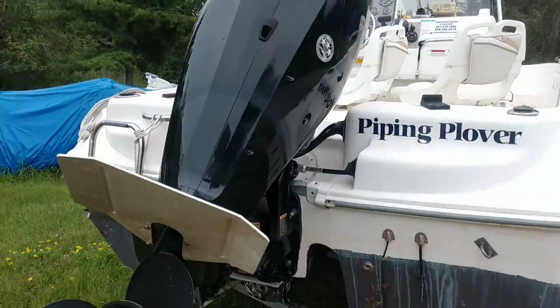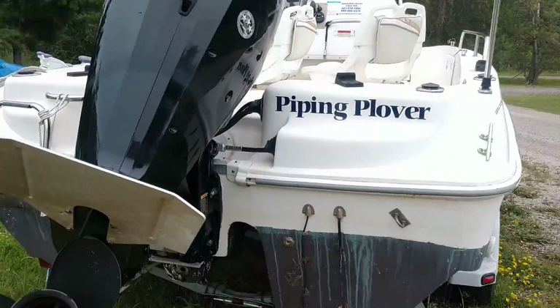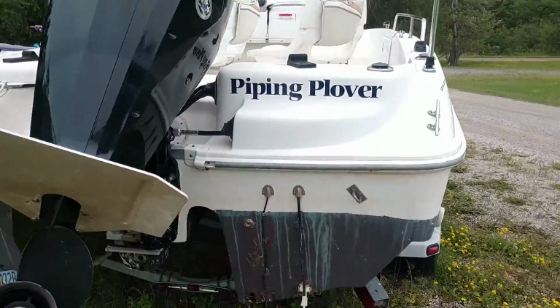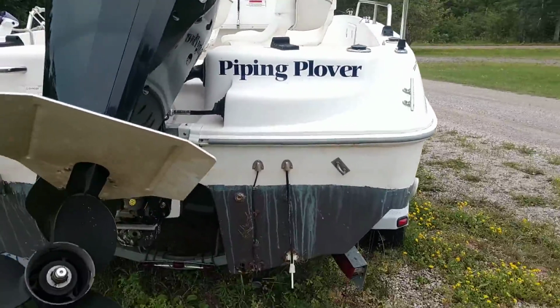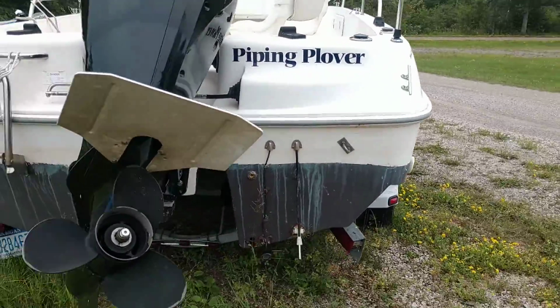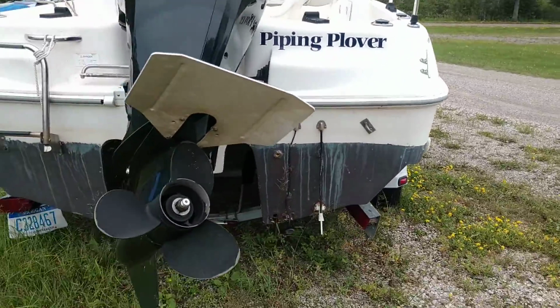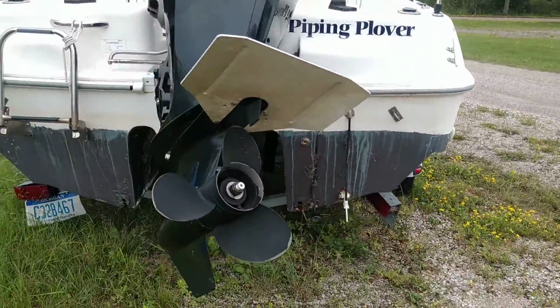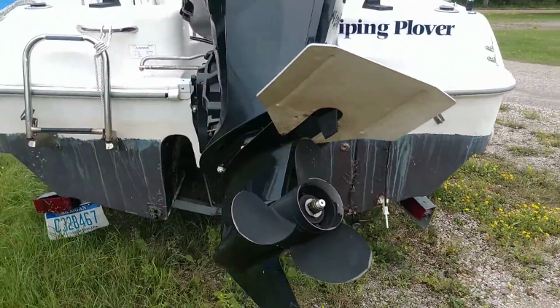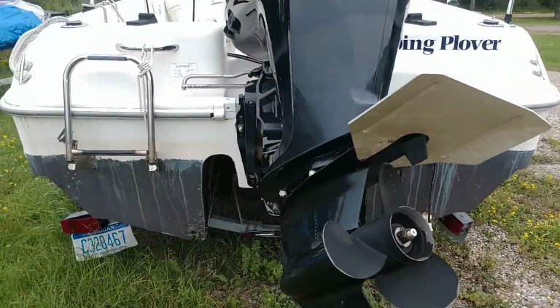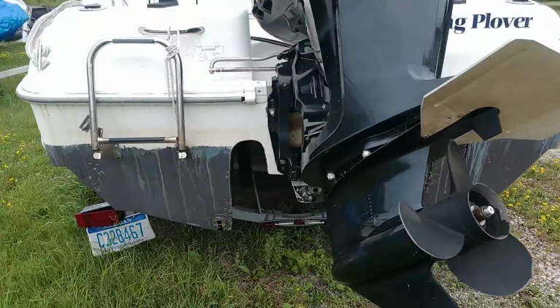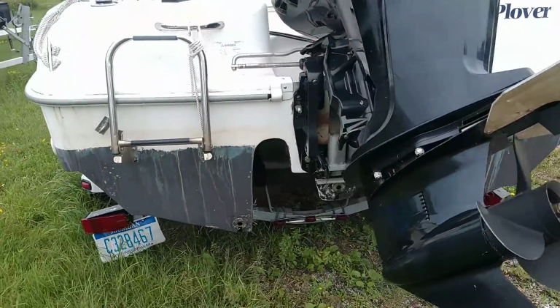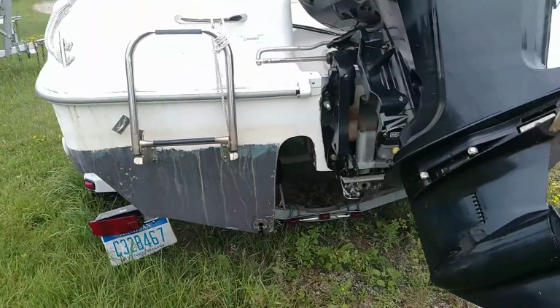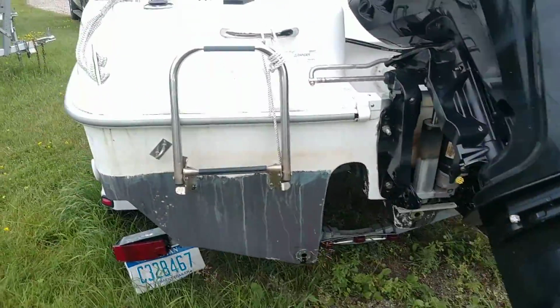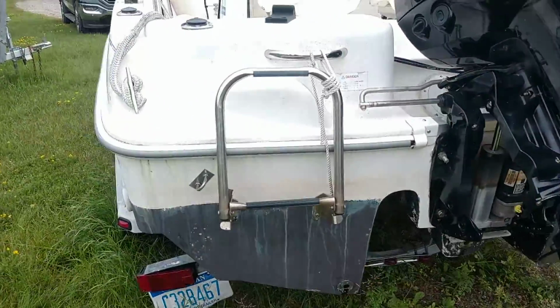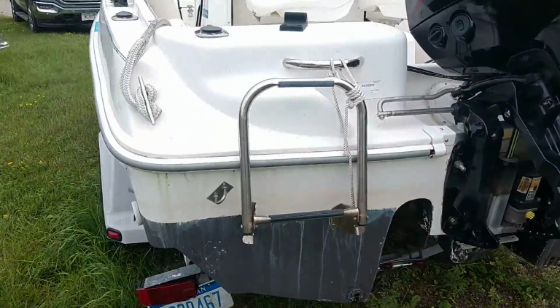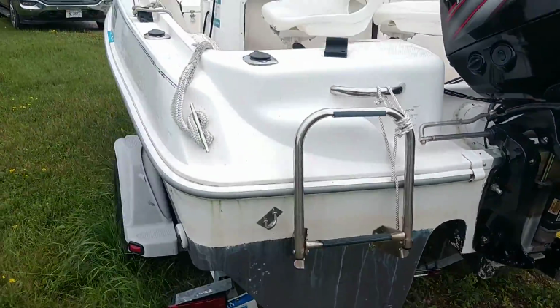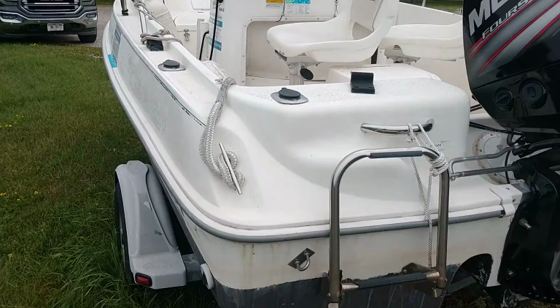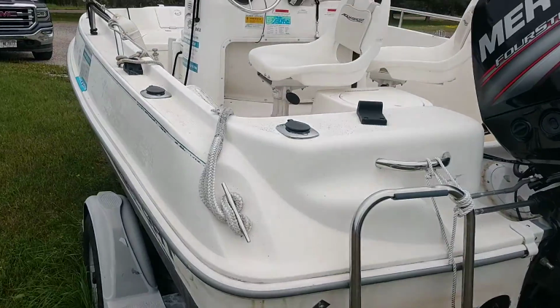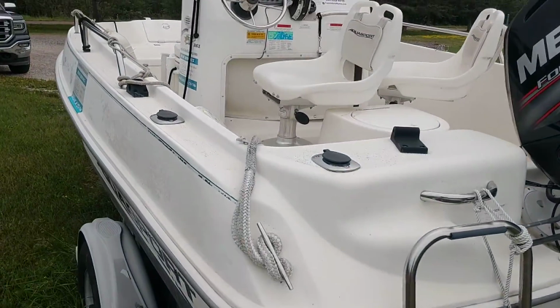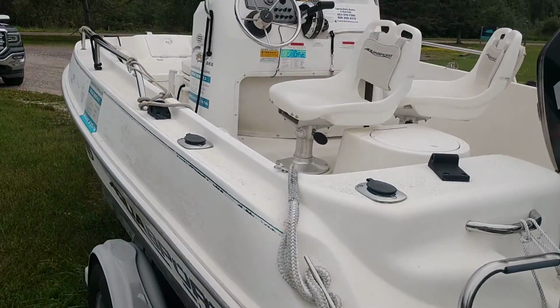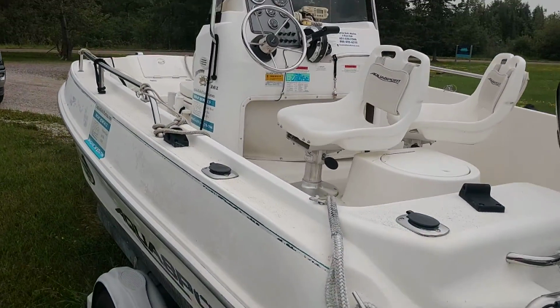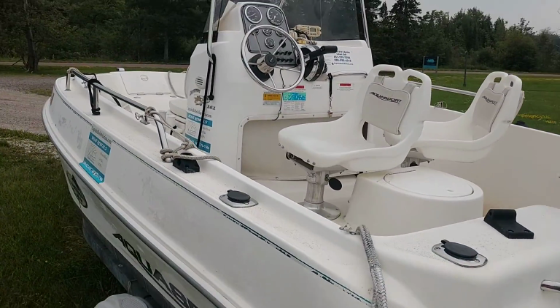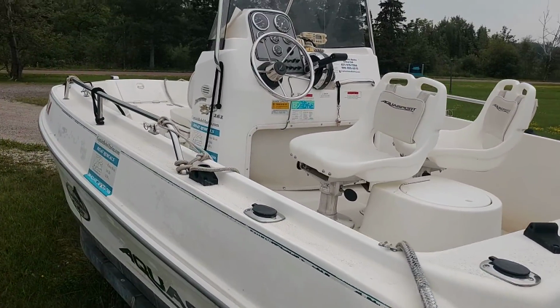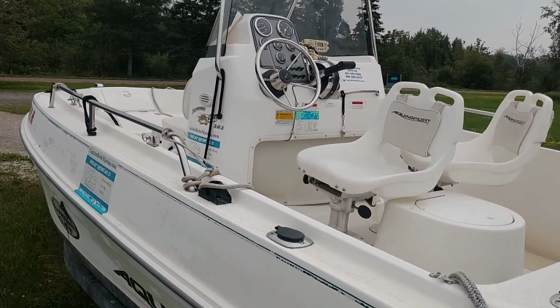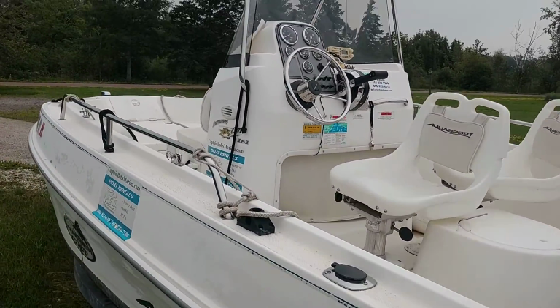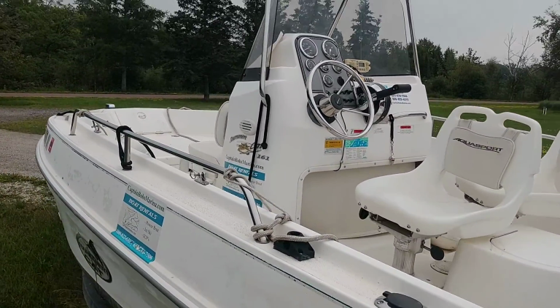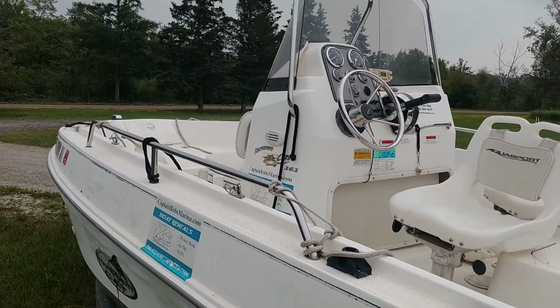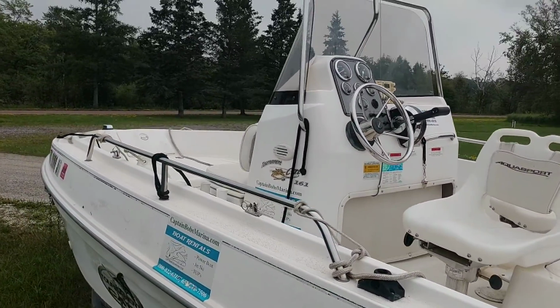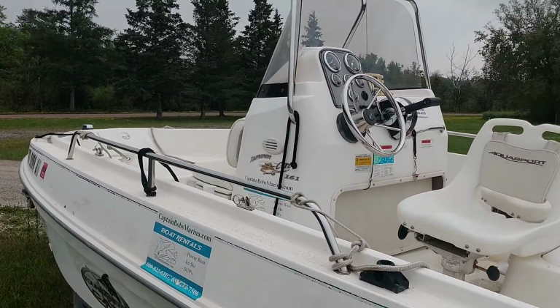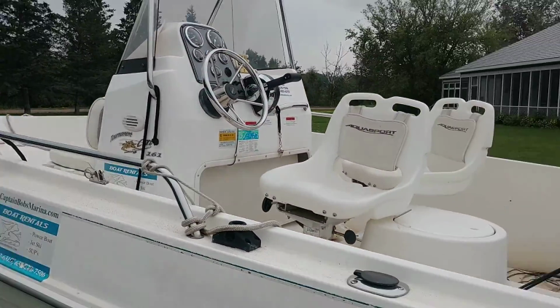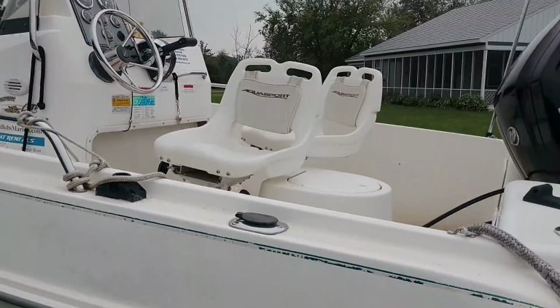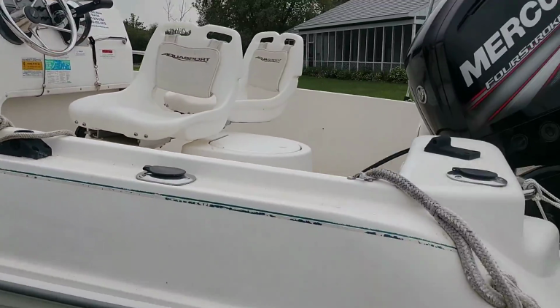I'm on Lake Superior, so I didn't rent this boat a whole lot because it's a 16 foot boat and I didn't want to send it on the 20 mile journey offshore that a lot of people were taking my rental boats.